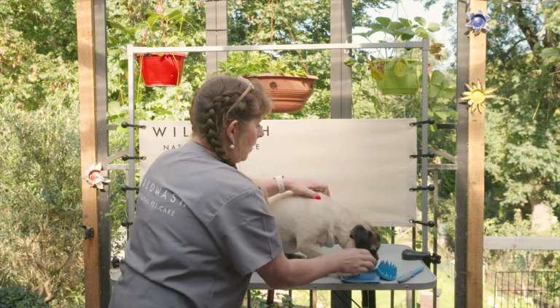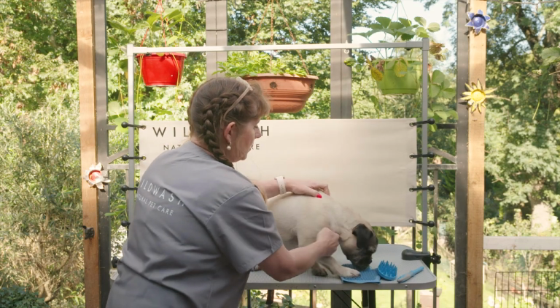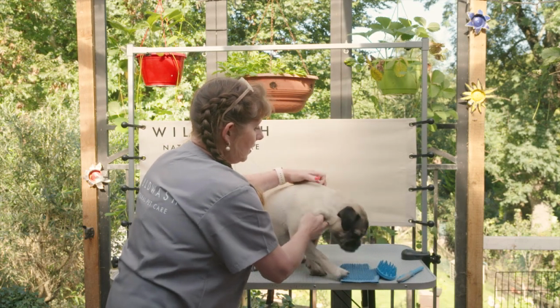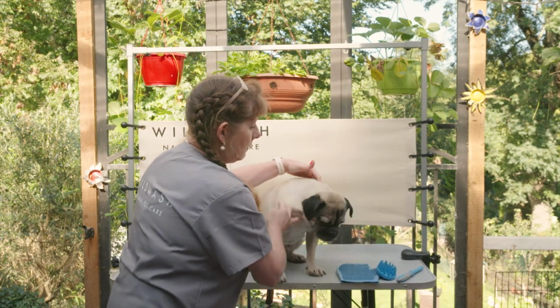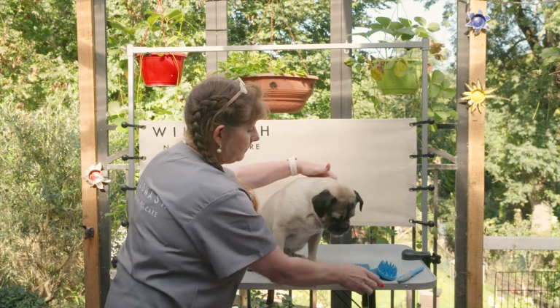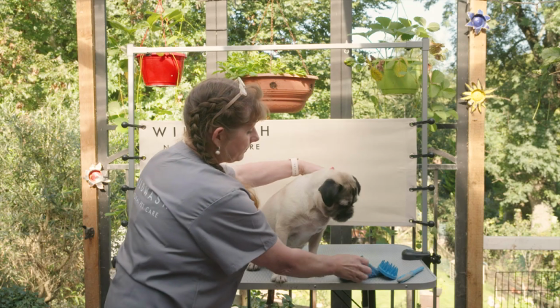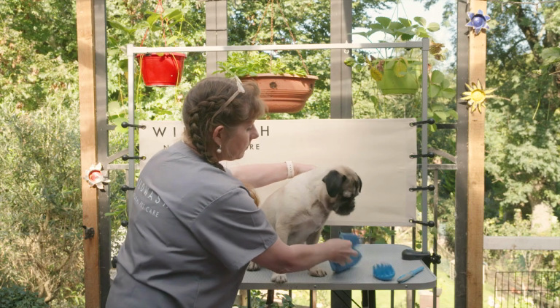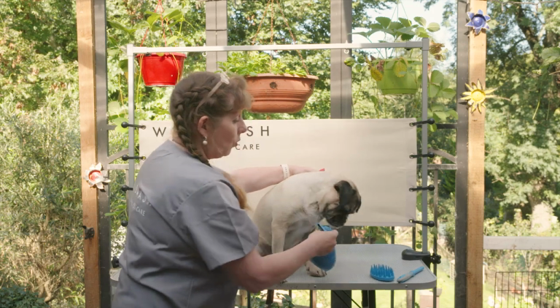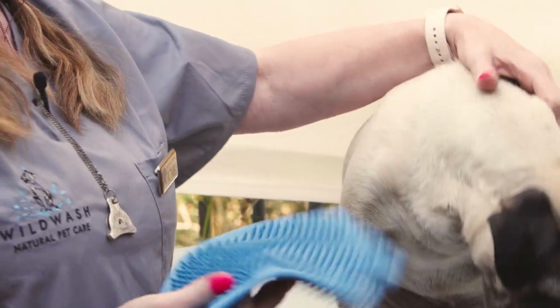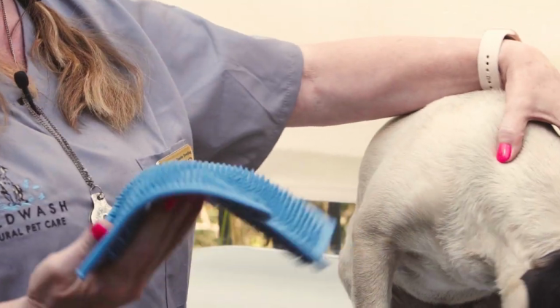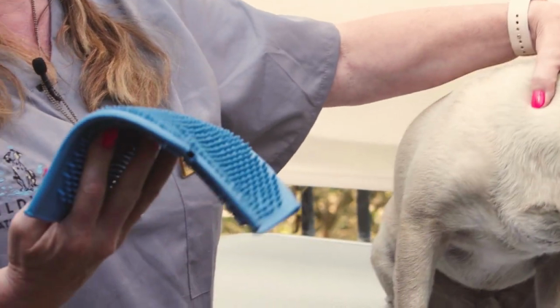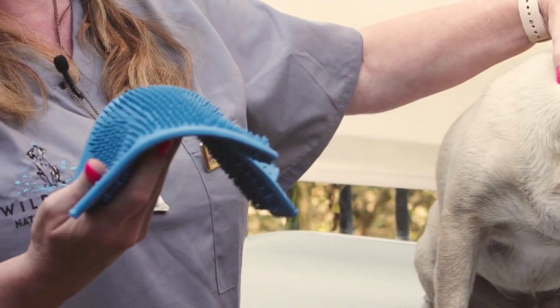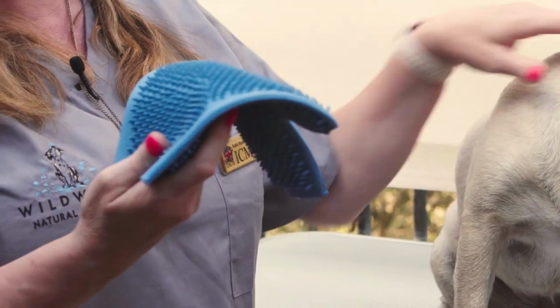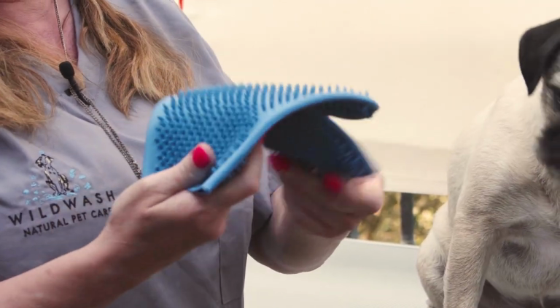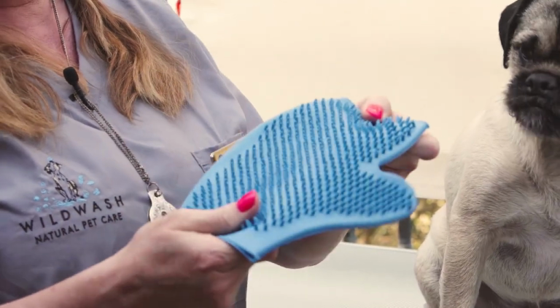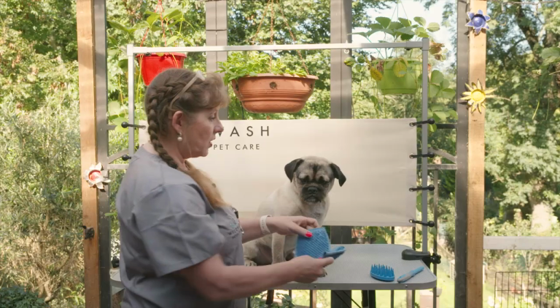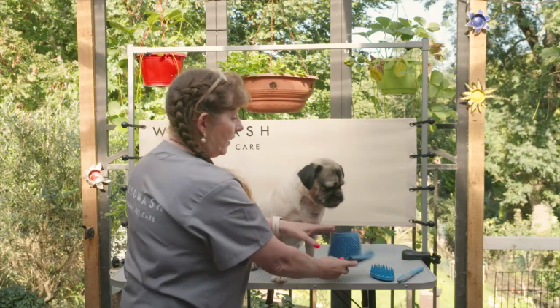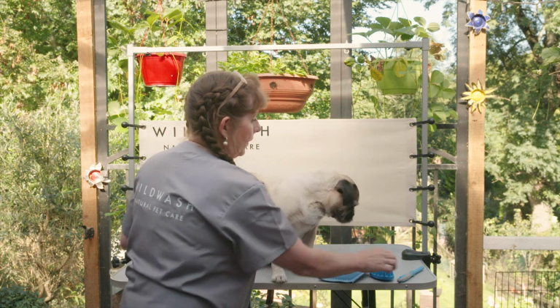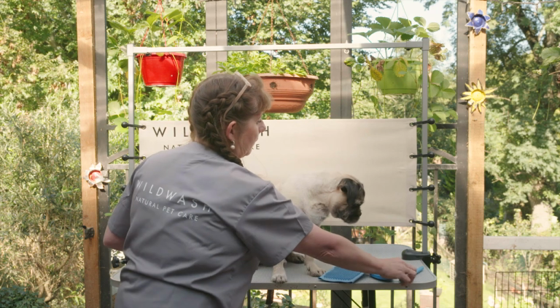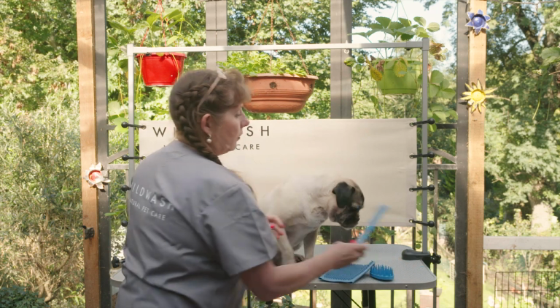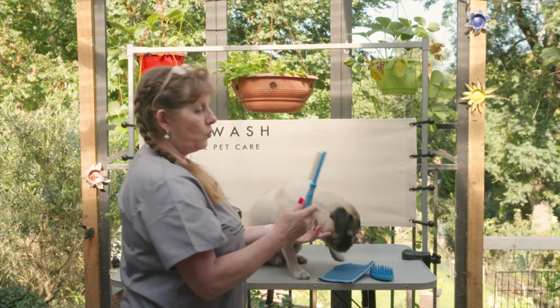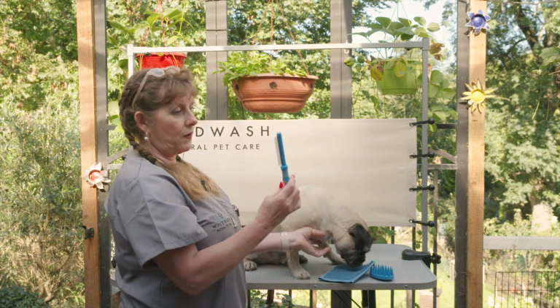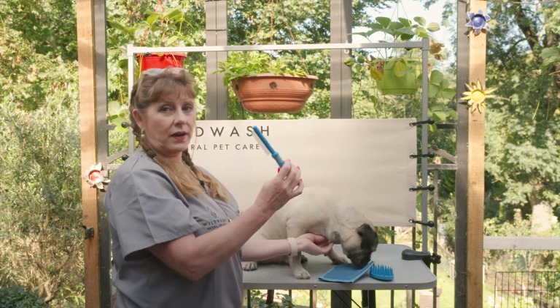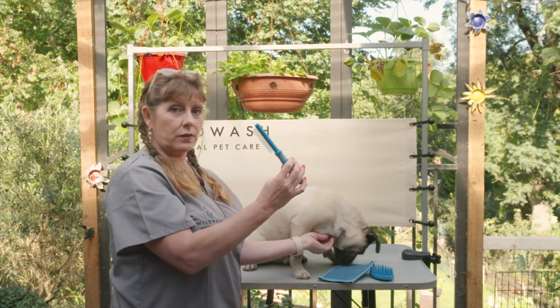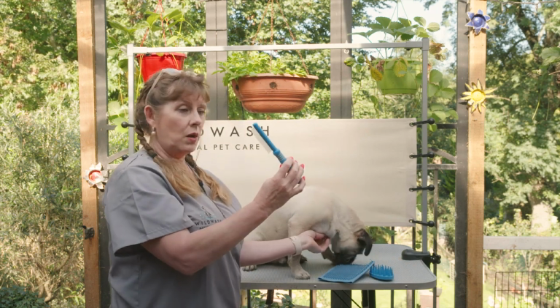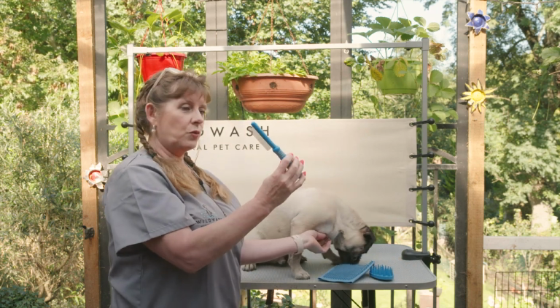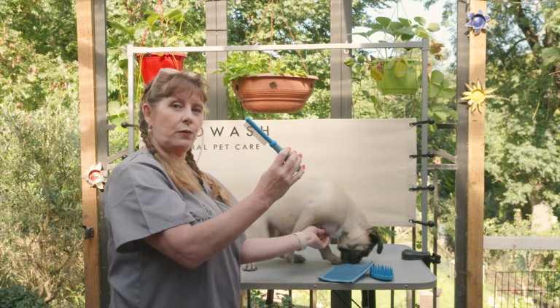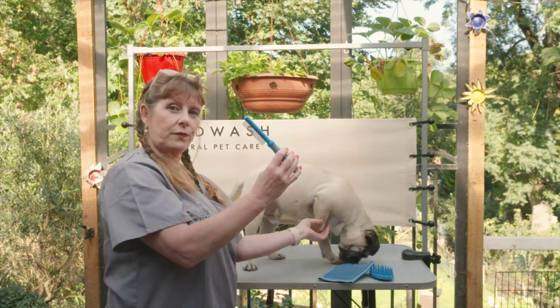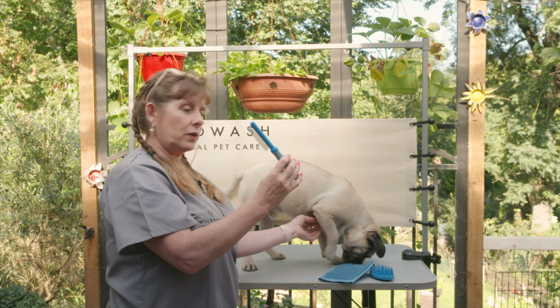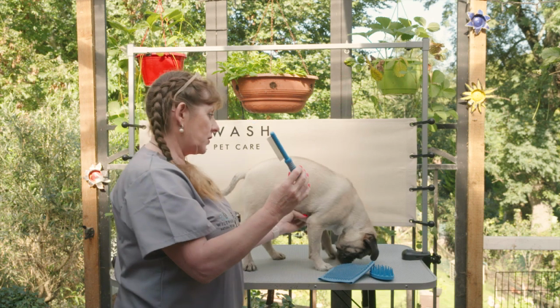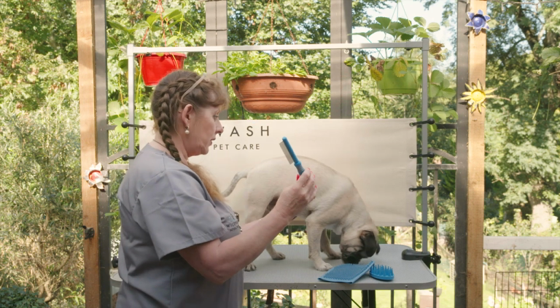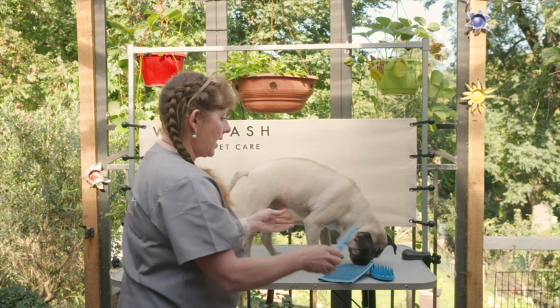I'm going to use a grooming mitt which will take the hairs that I have pulled out and loosened off the coat, and then finally I'm going to go through with a very fine tooth comb which will remove all those final last little loose hairs.